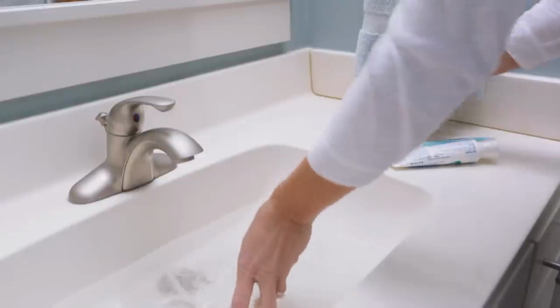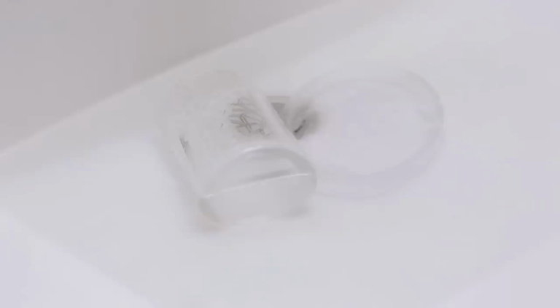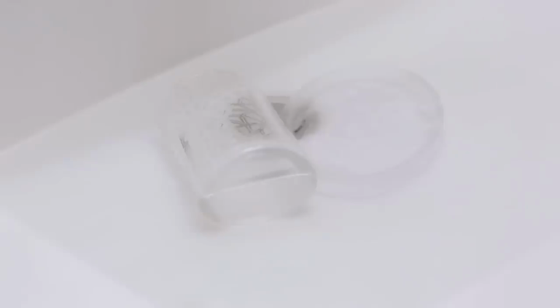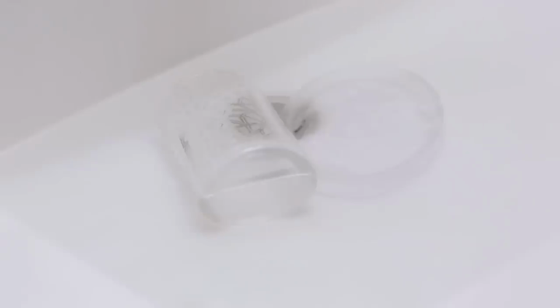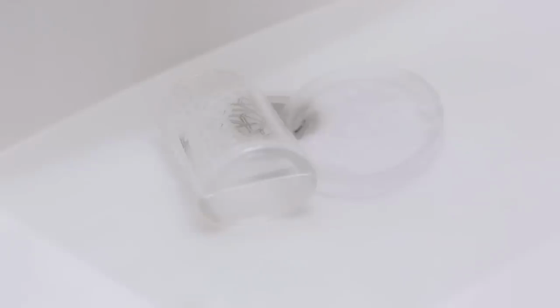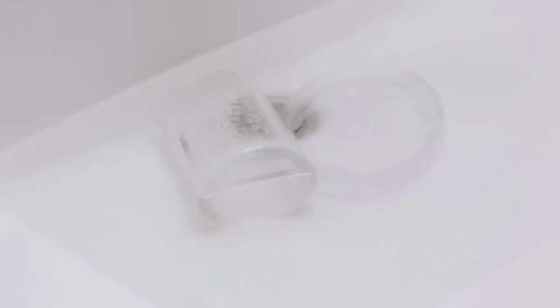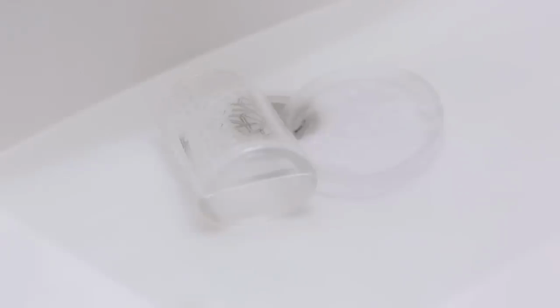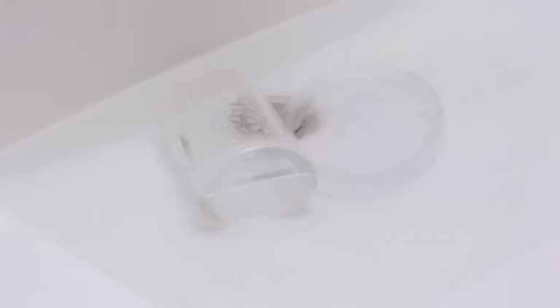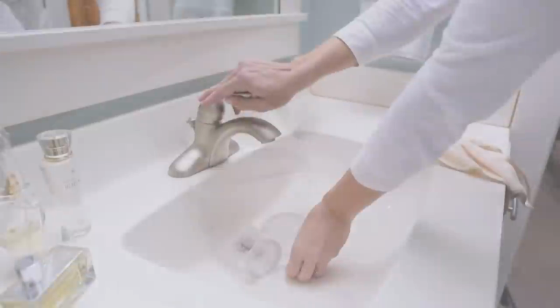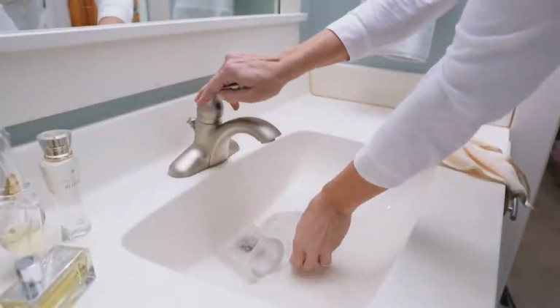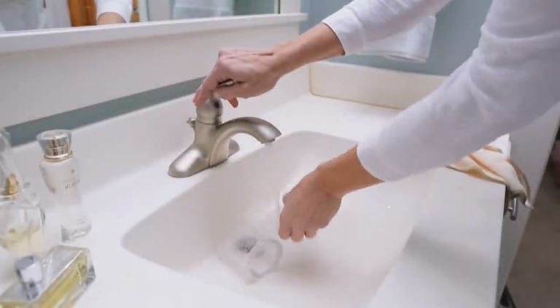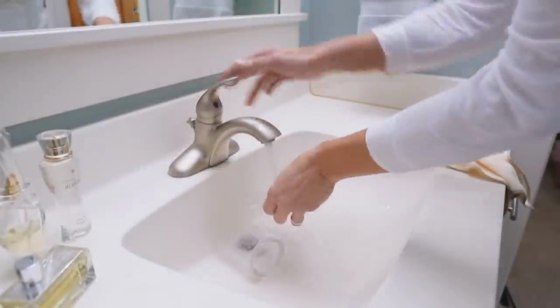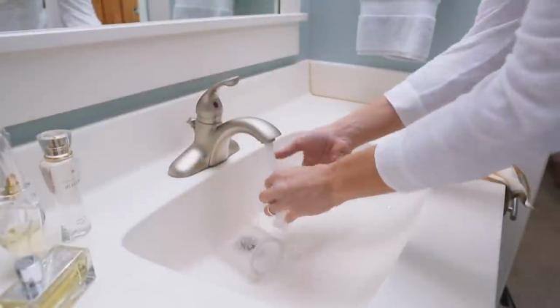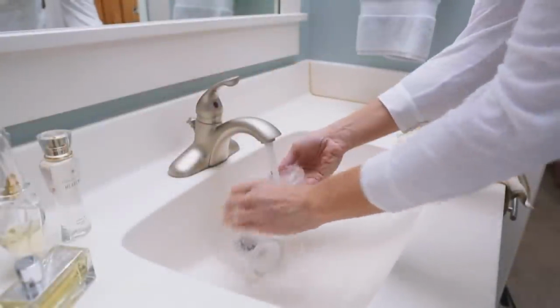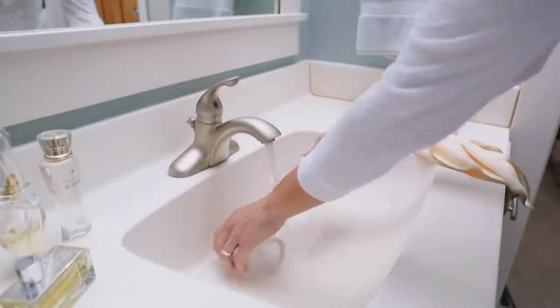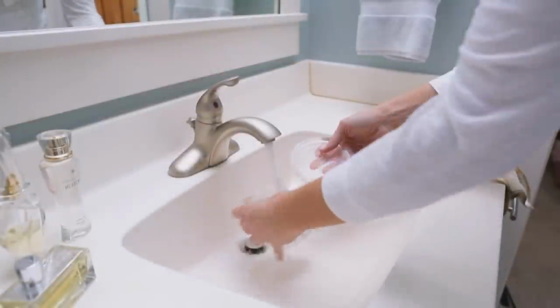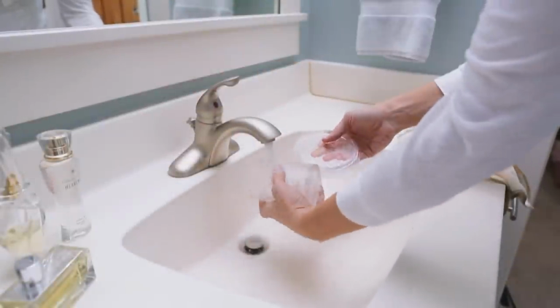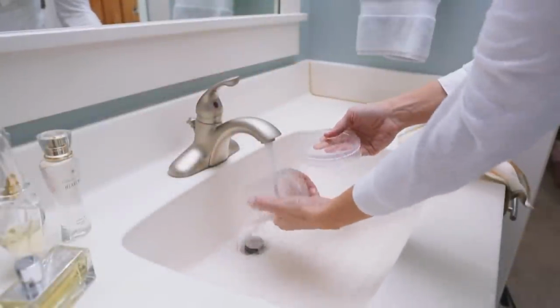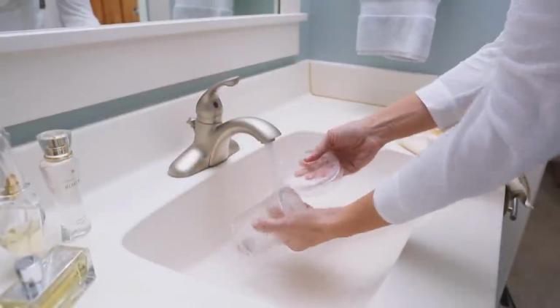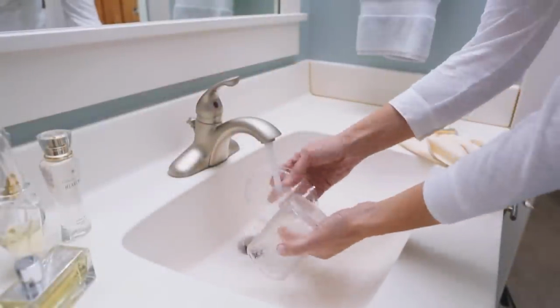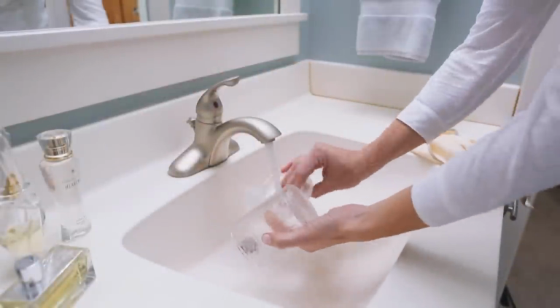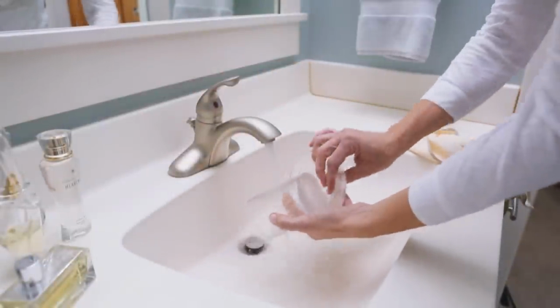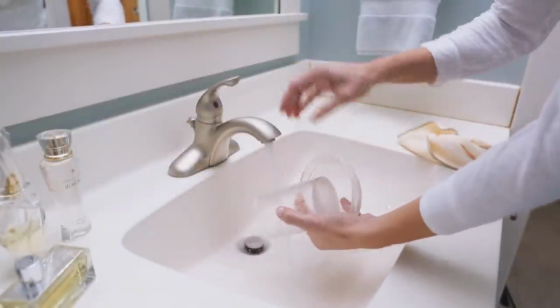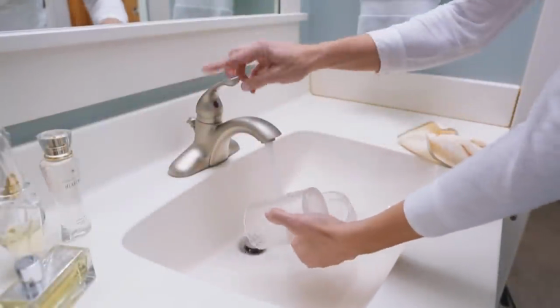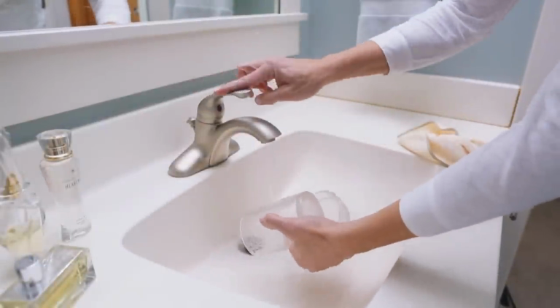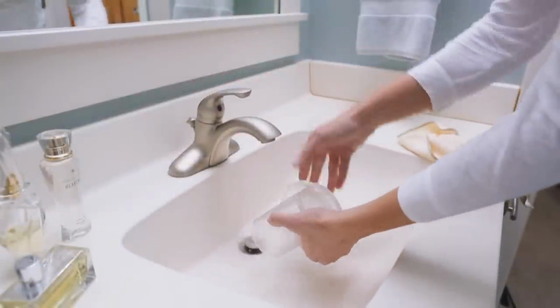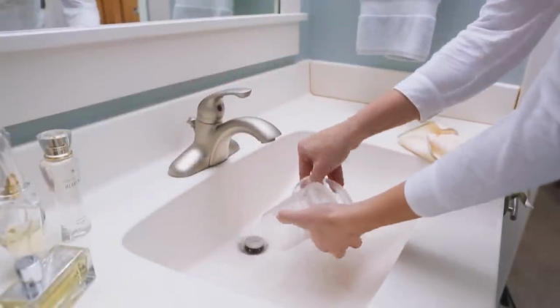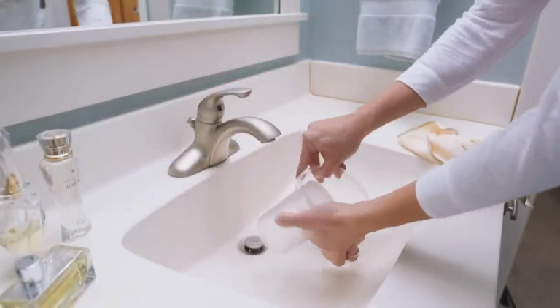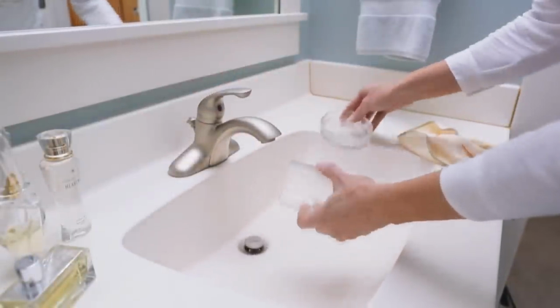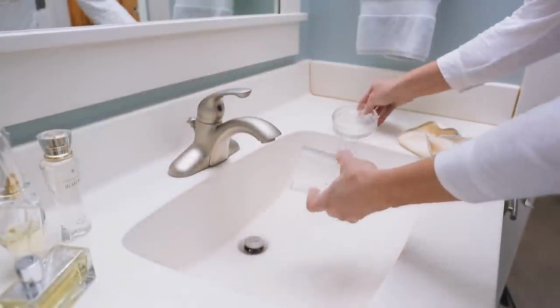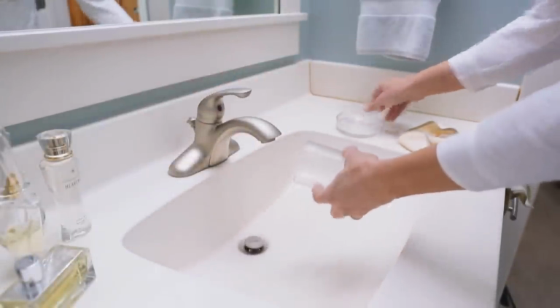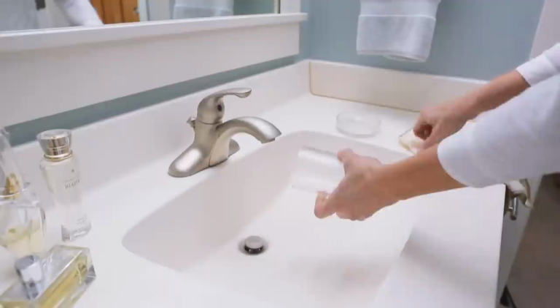Let everything sit at least 10 minutes. Then drain the sink and rinse and dry the items. Wipe out the sink and wipe up any remaining water with a dry cloth.